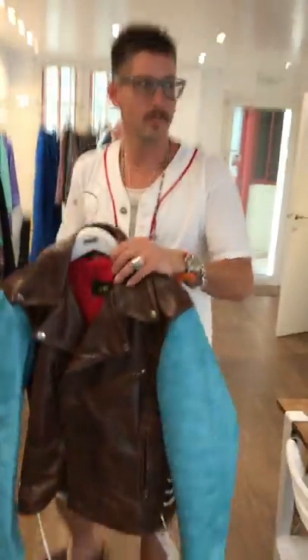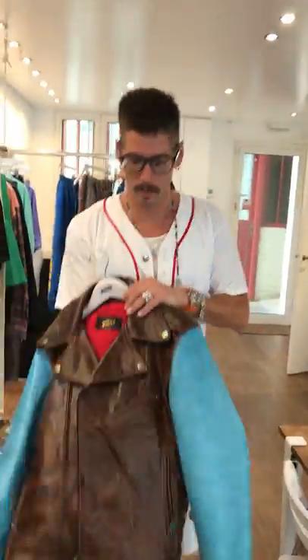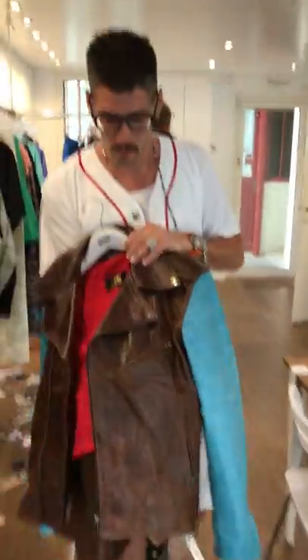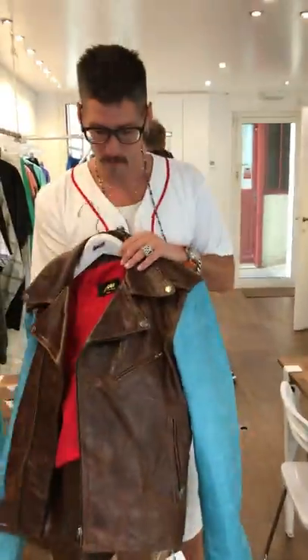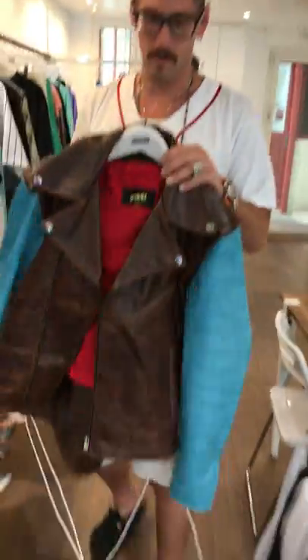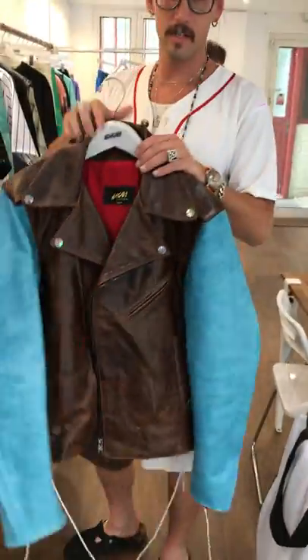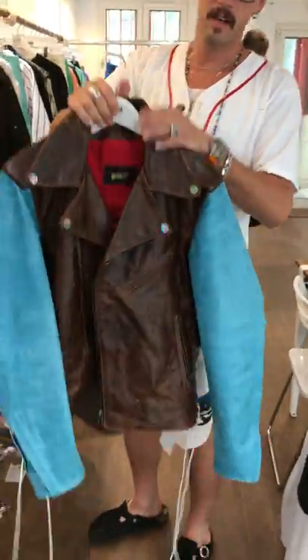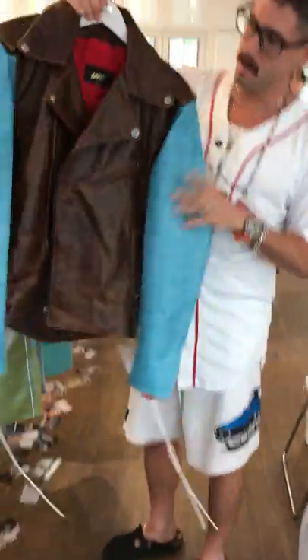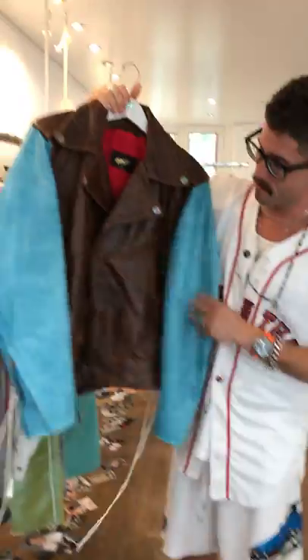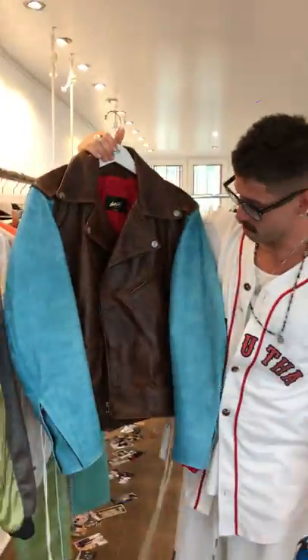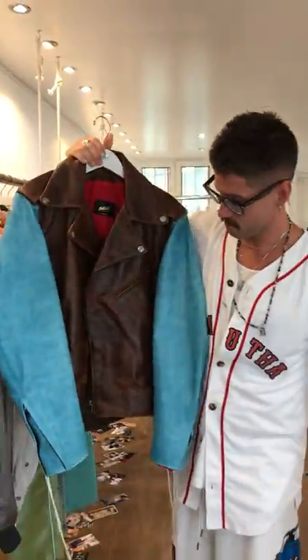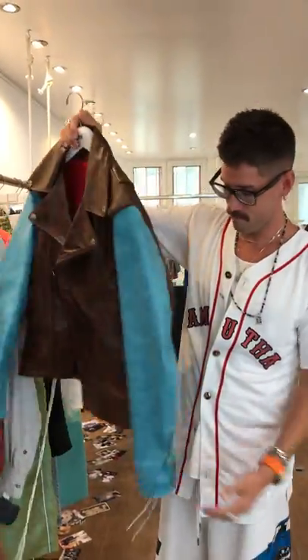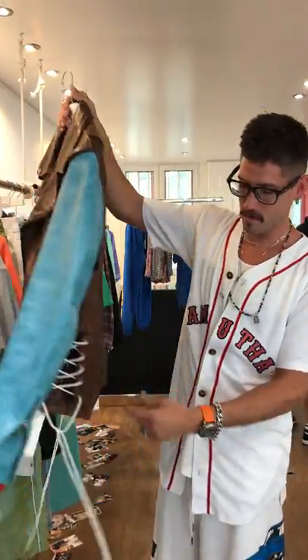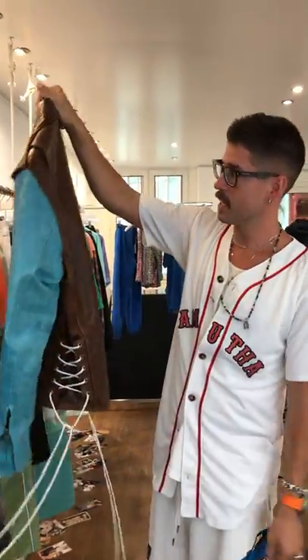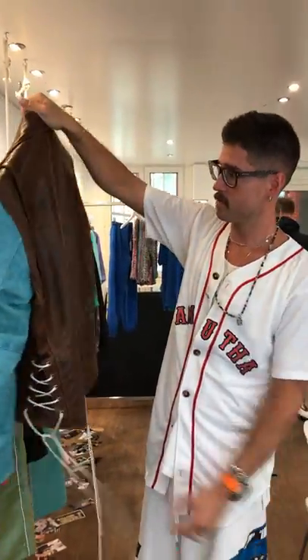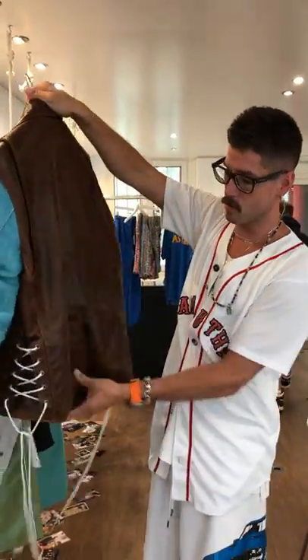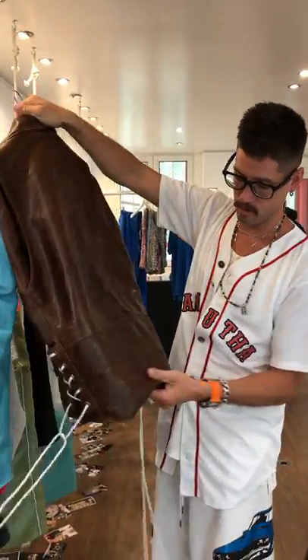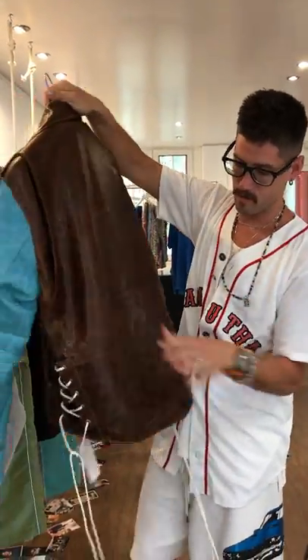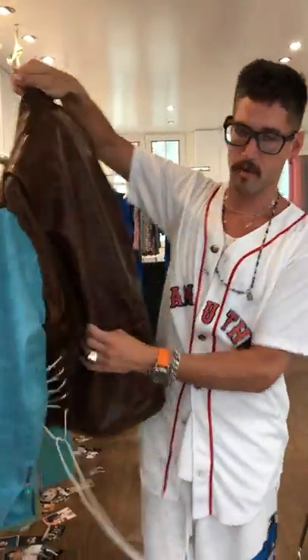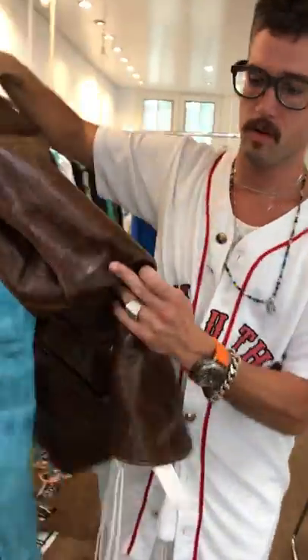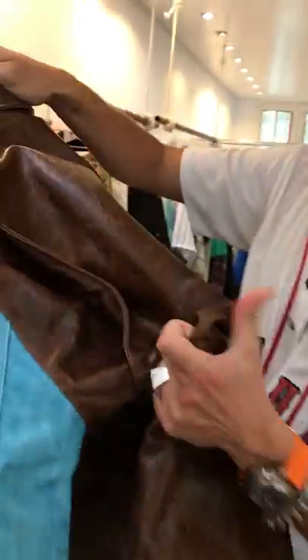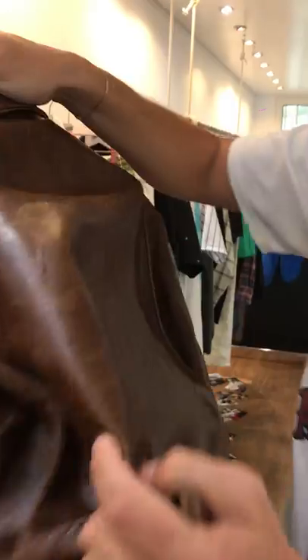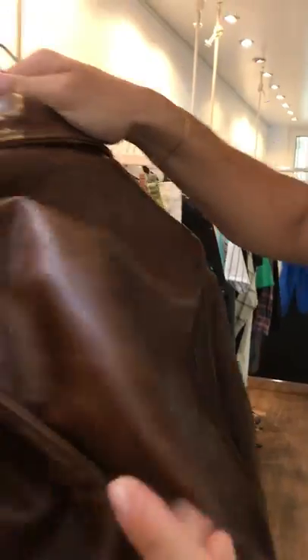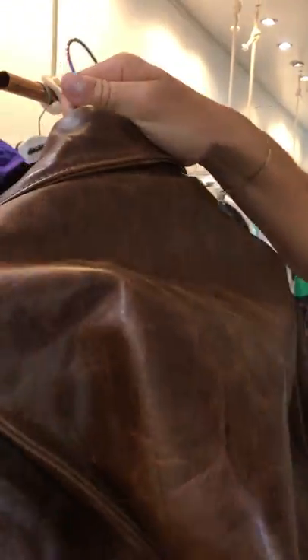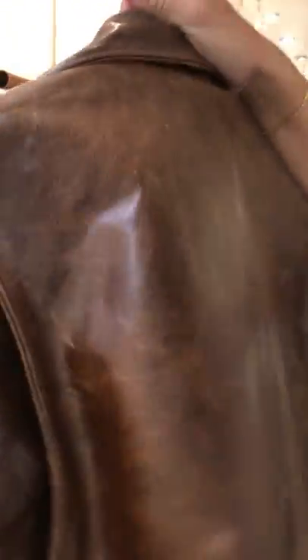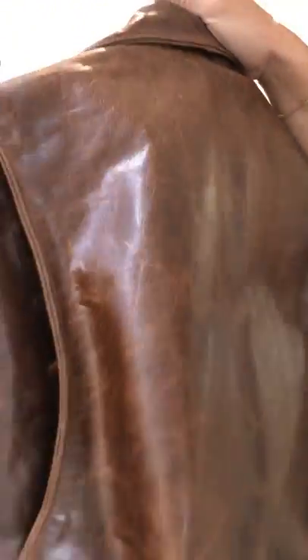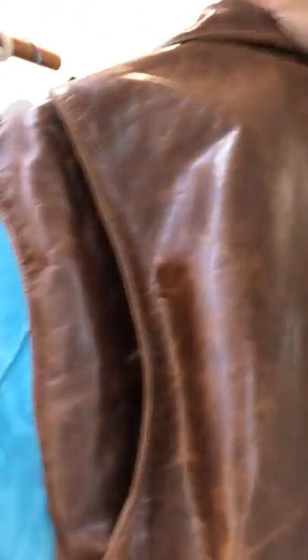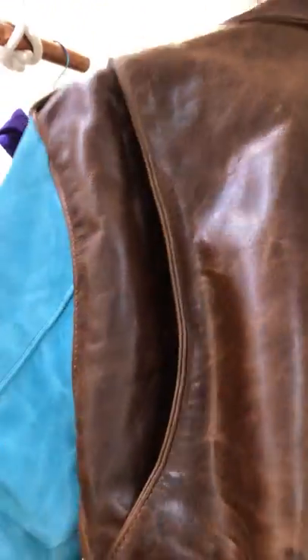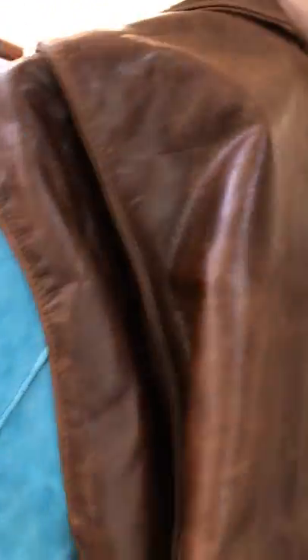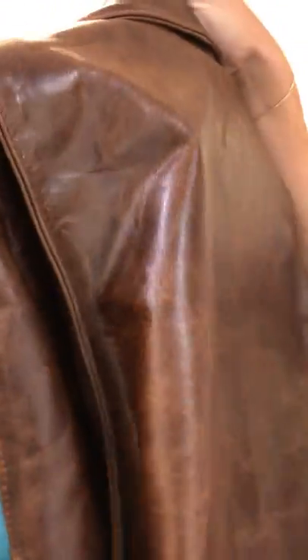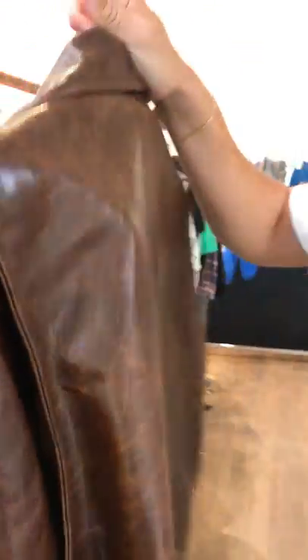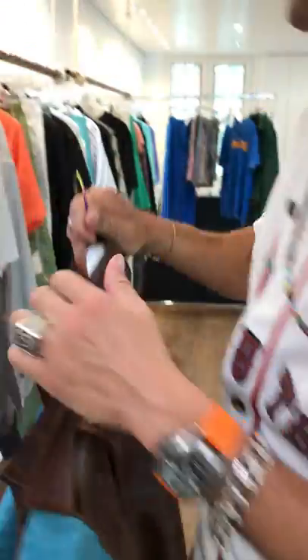Really cool version of the perfecto — you know, fun with the white laces. Beautiful, beautiful crazy horse leather. So the more you wear it in, the softer it gets and the more just feel it has.